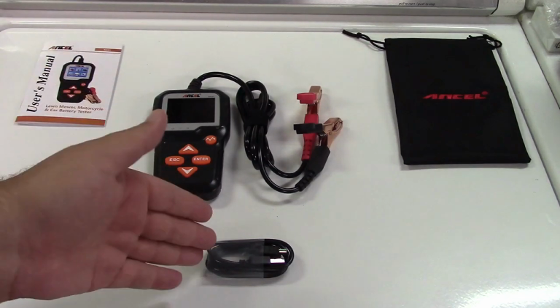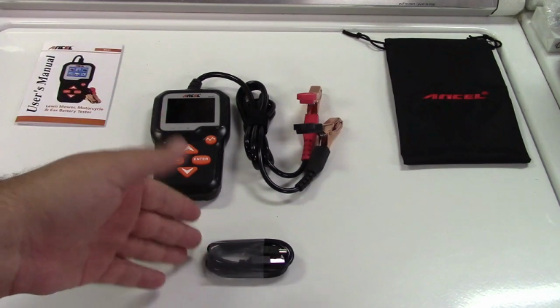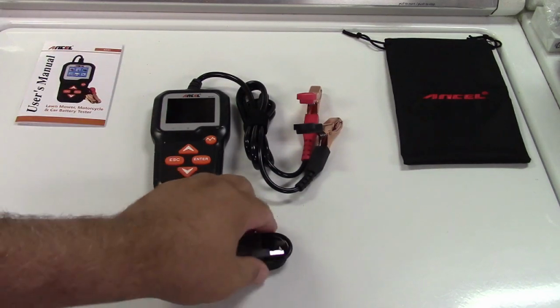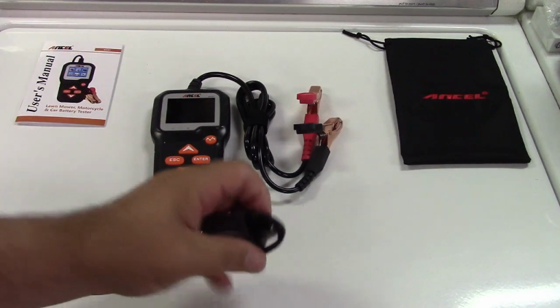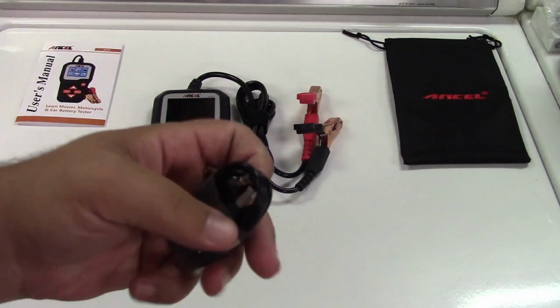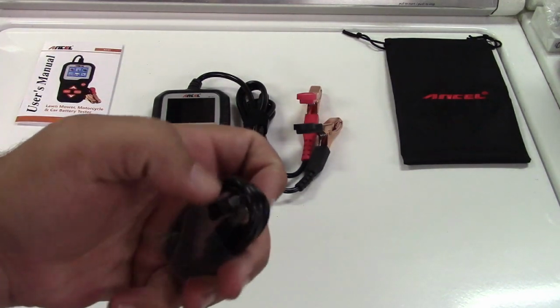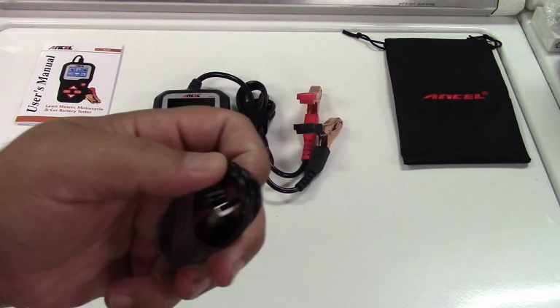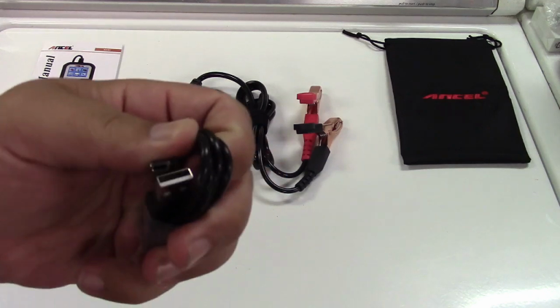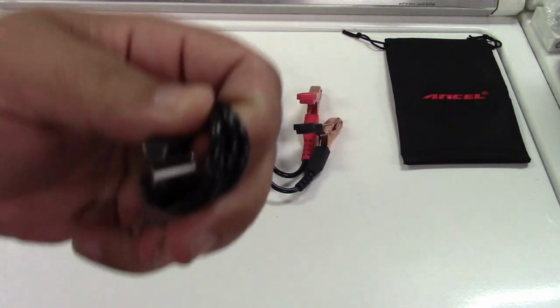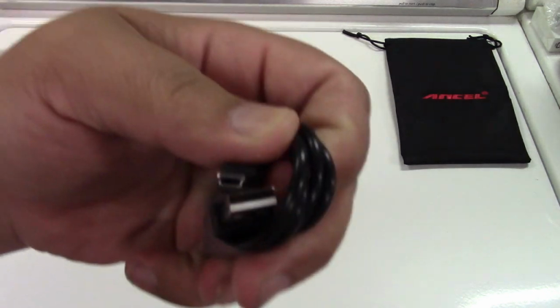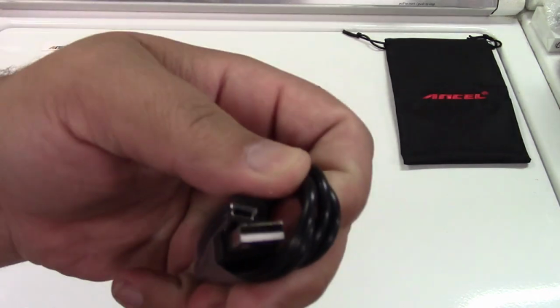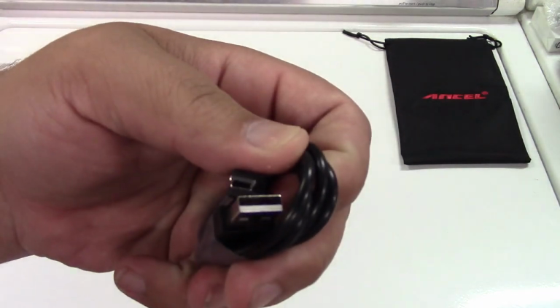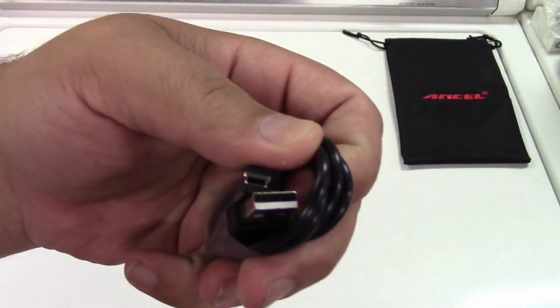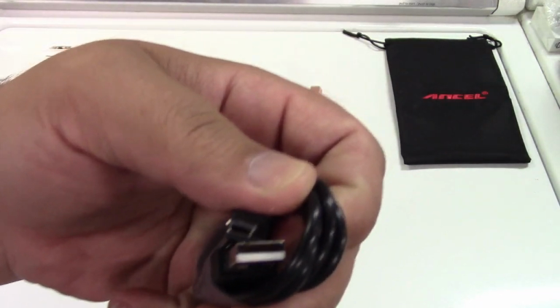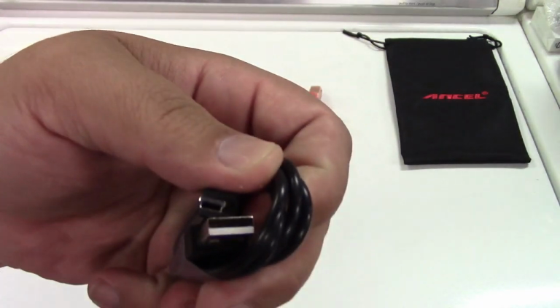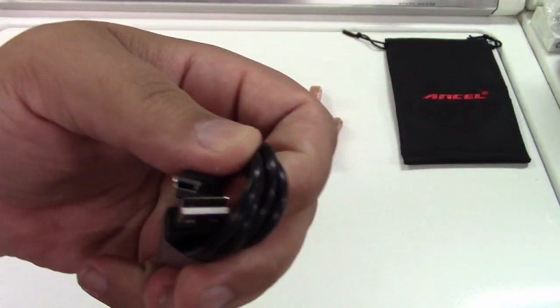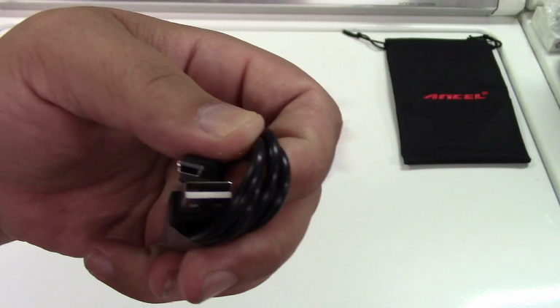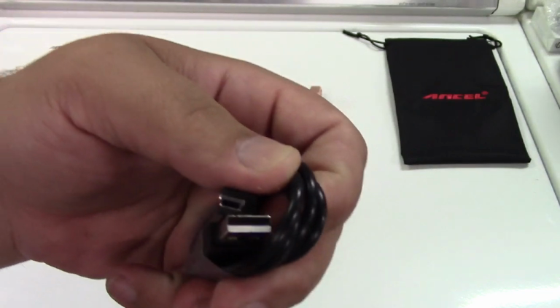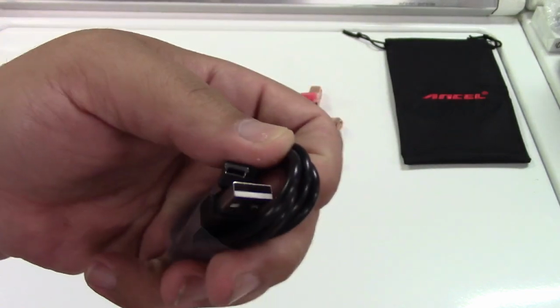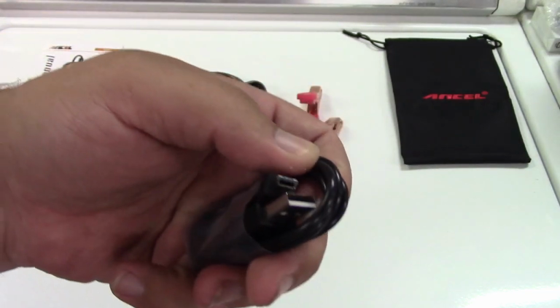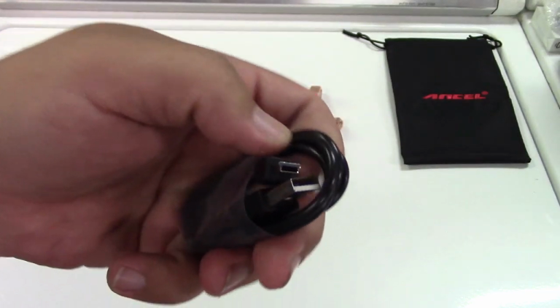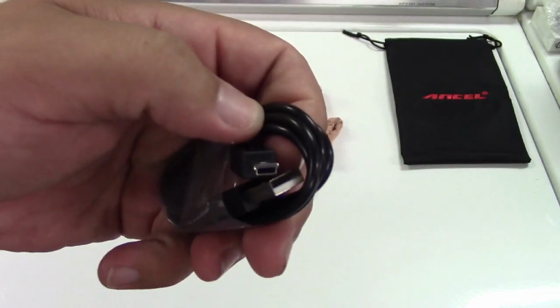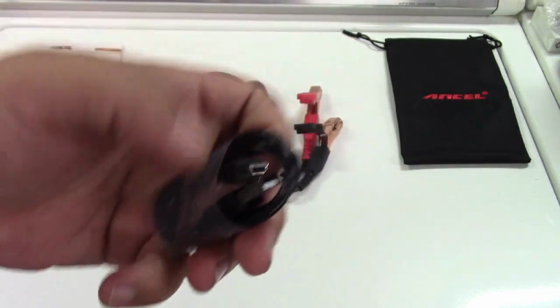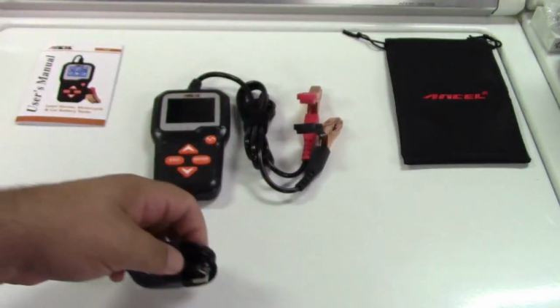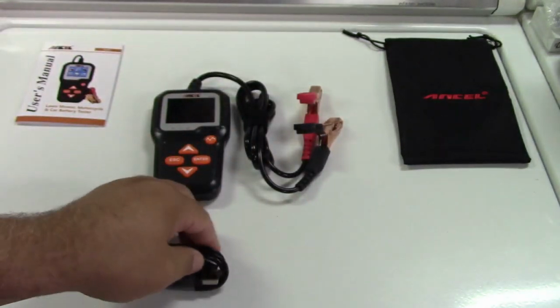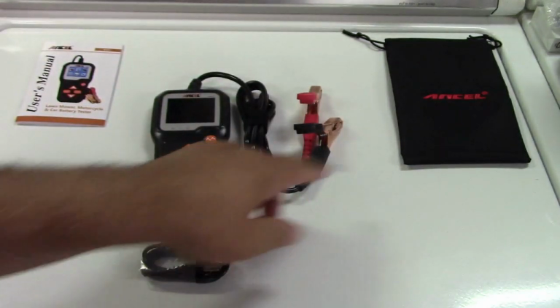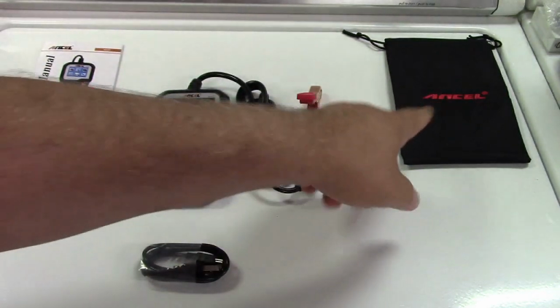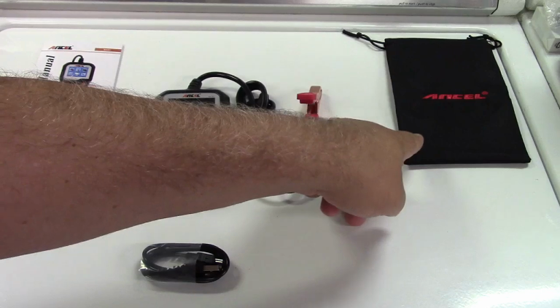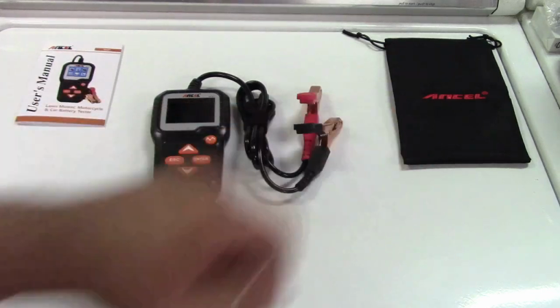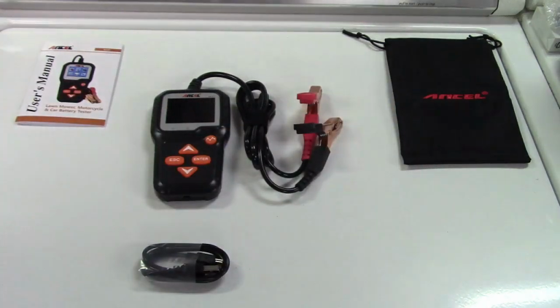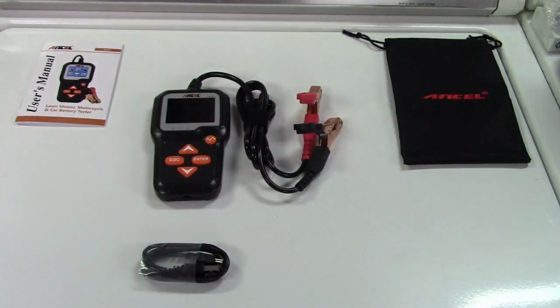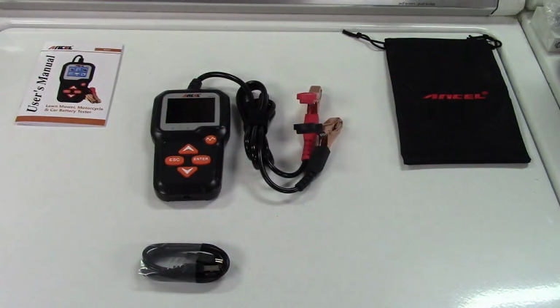The USB cable — this is kind of an oddball but common for these type devices — USB to mini B type connector, and a bag to store it in.